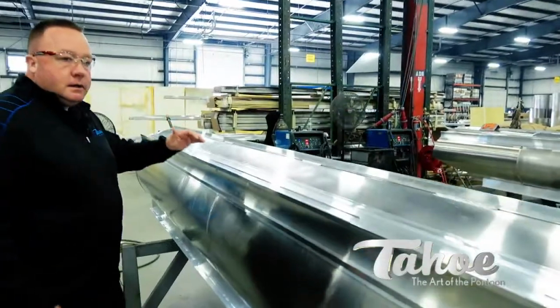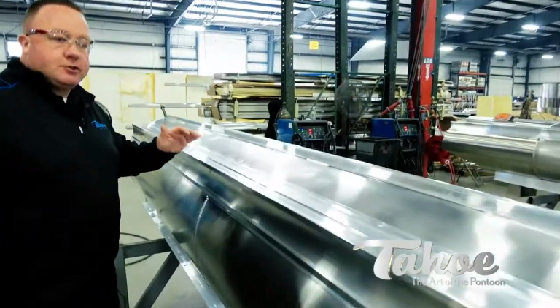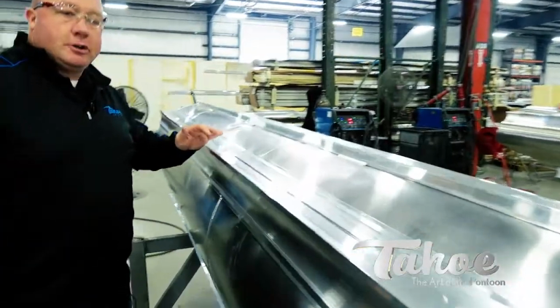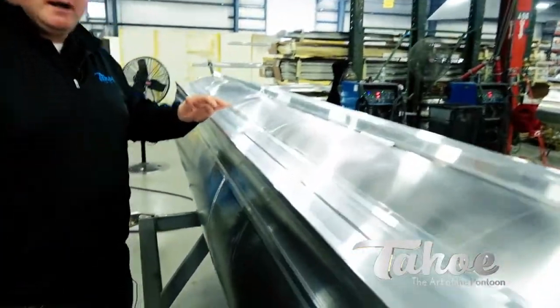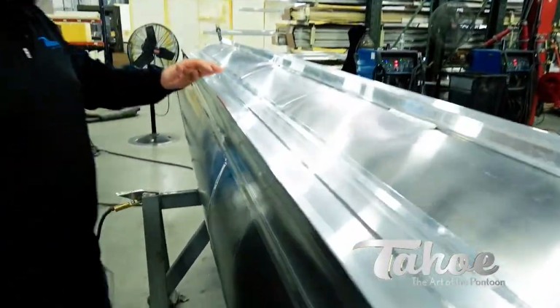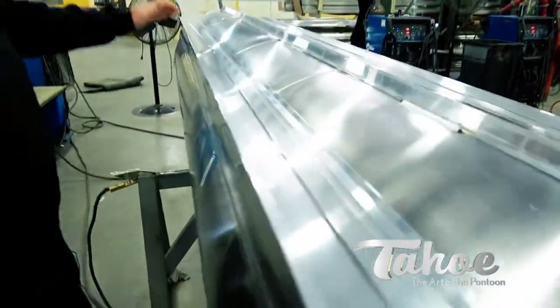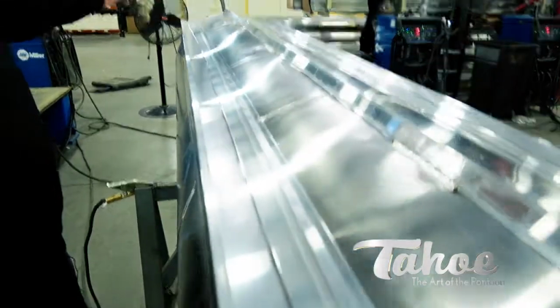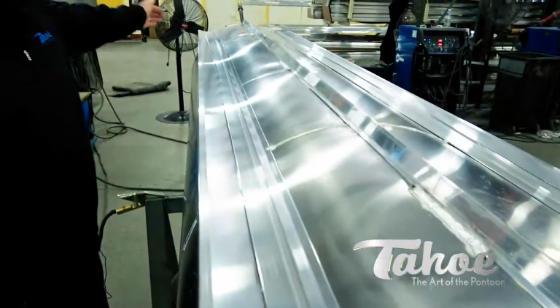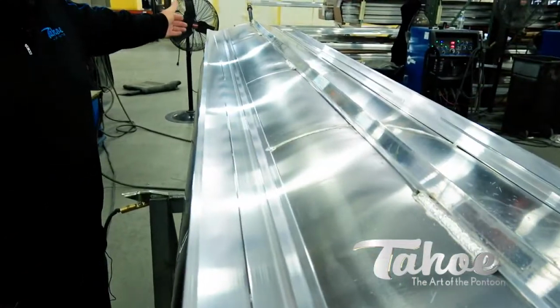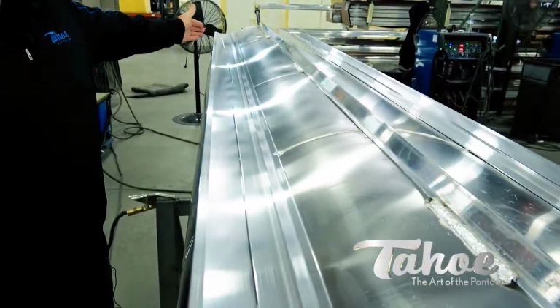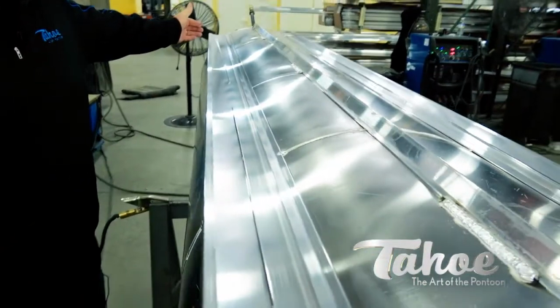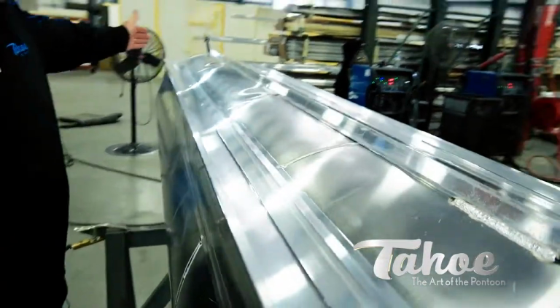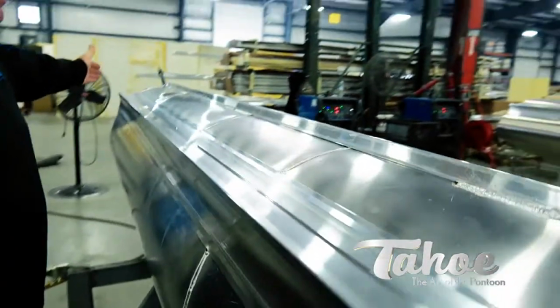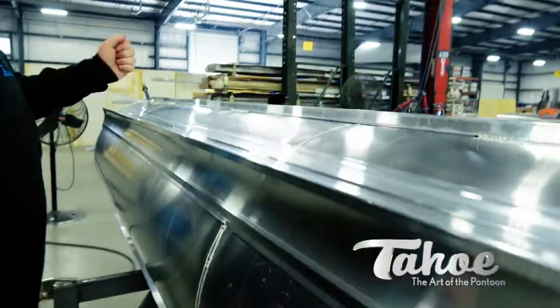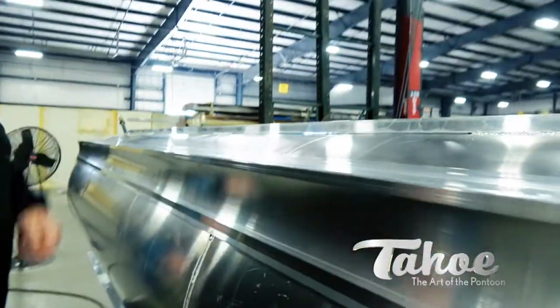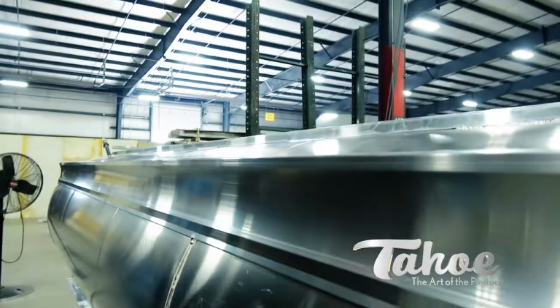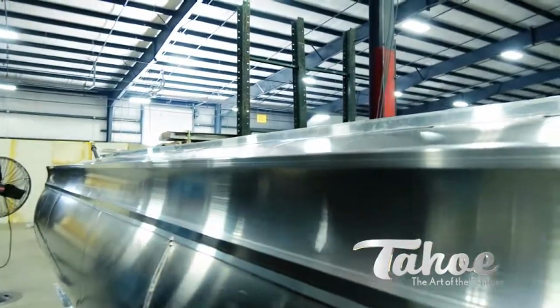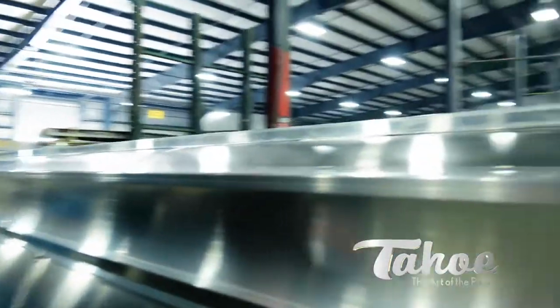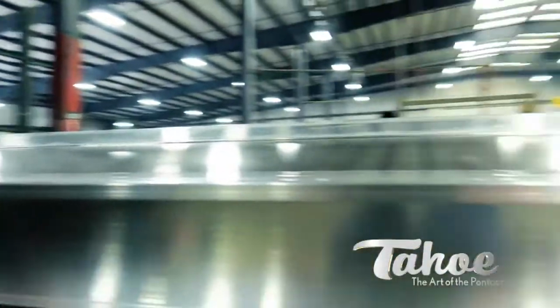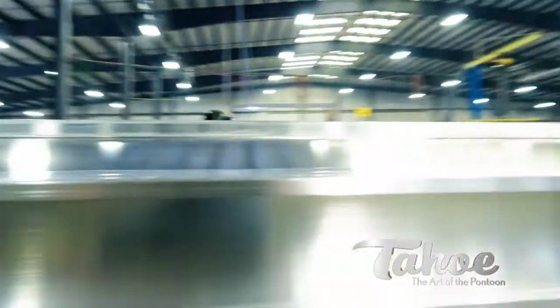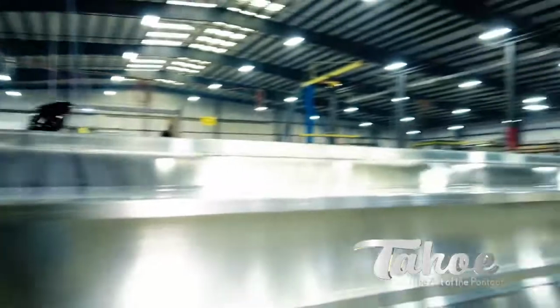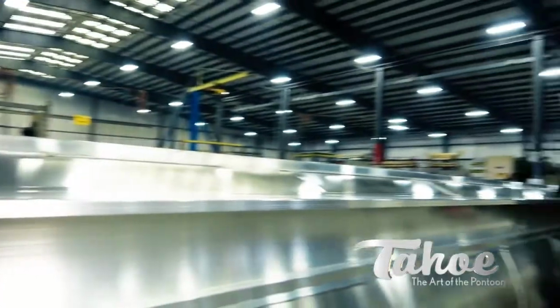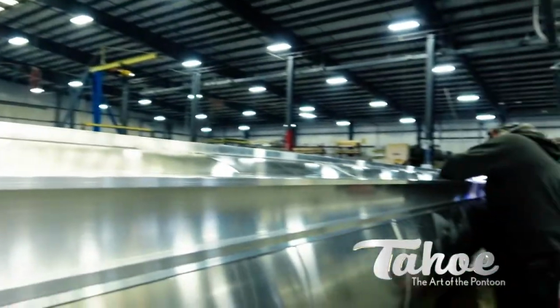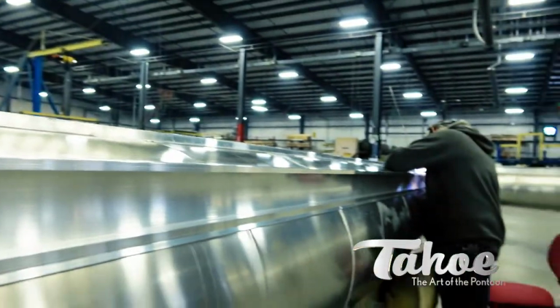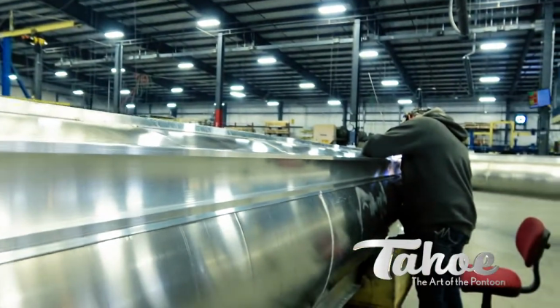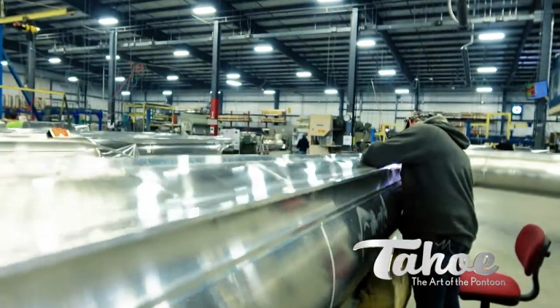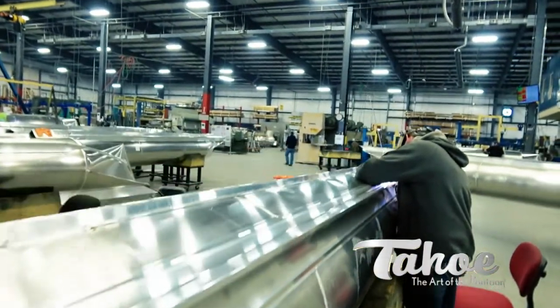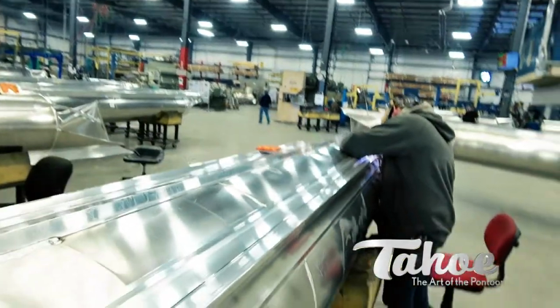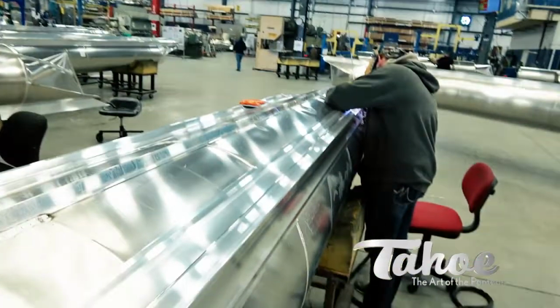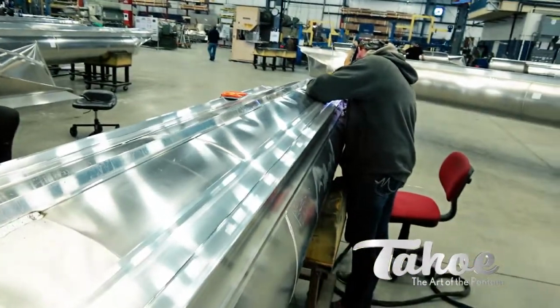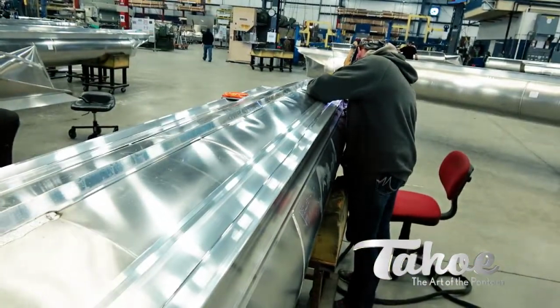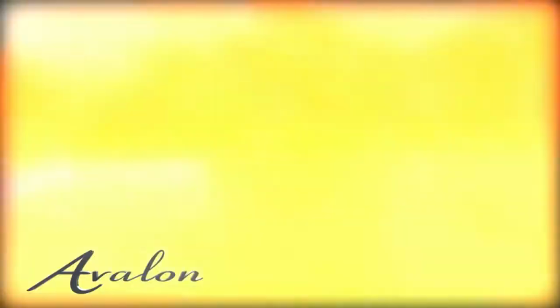The extrusion is welded on the full length of the tube, from the end cap to the nose comb. It not only adds to the performance but also adds to the strength and rigidity of the tube.